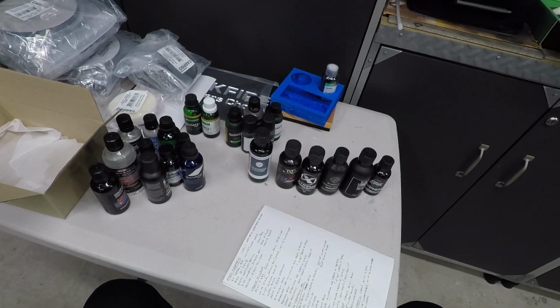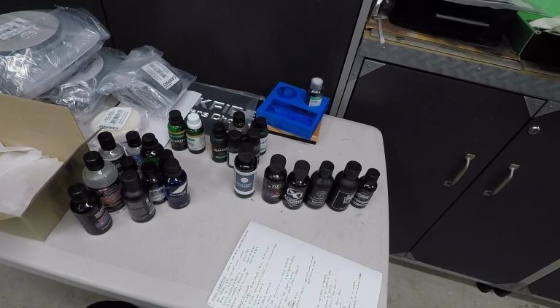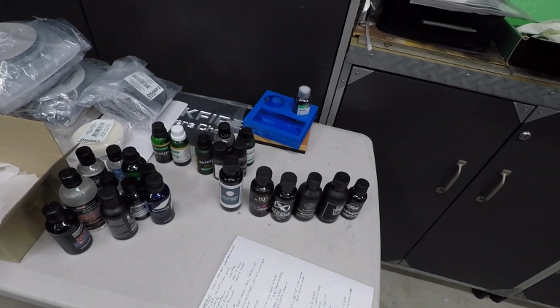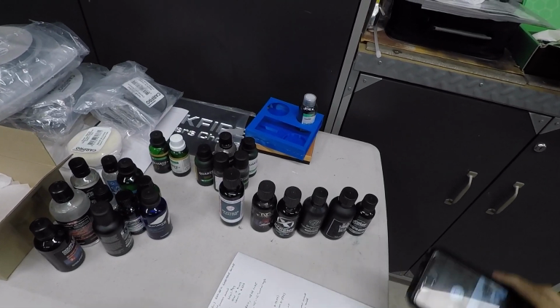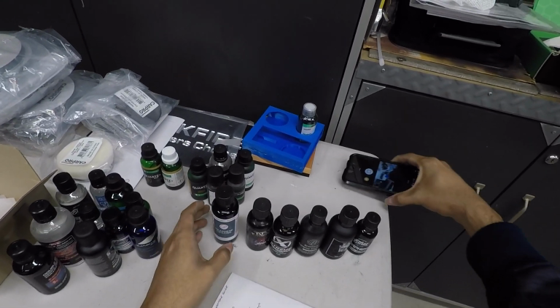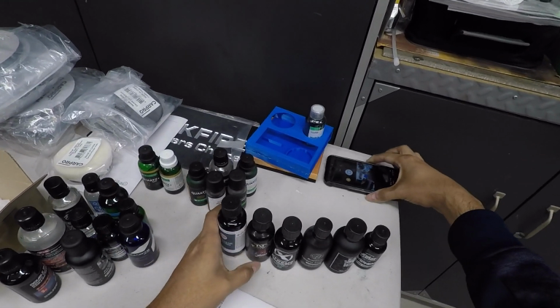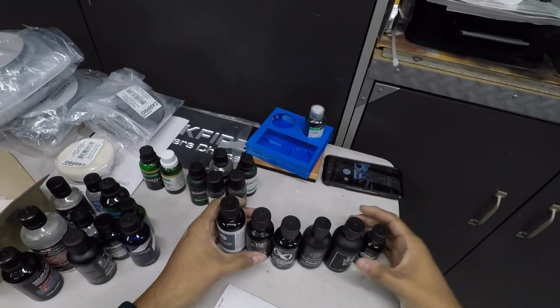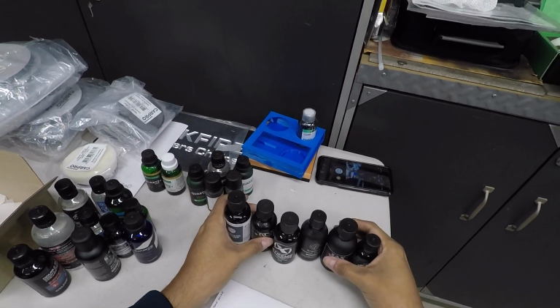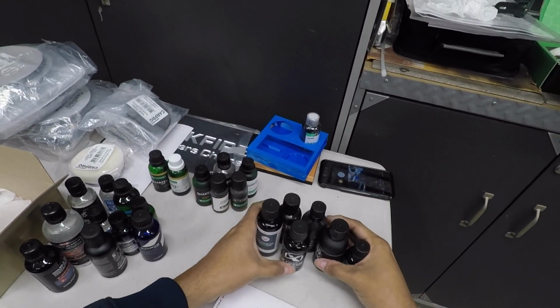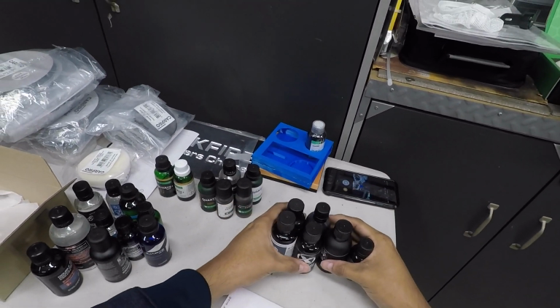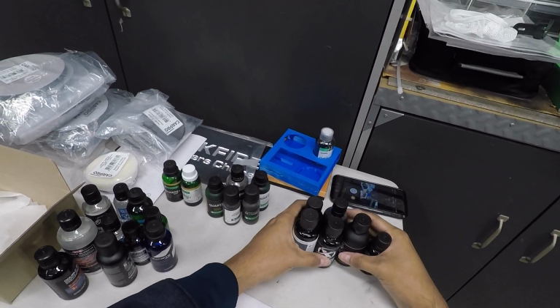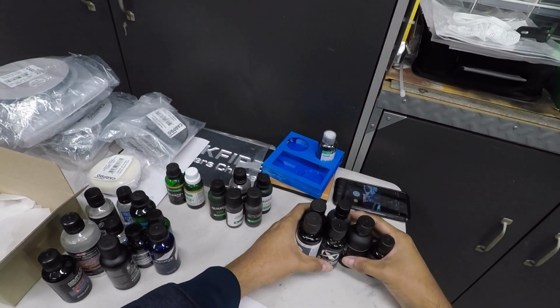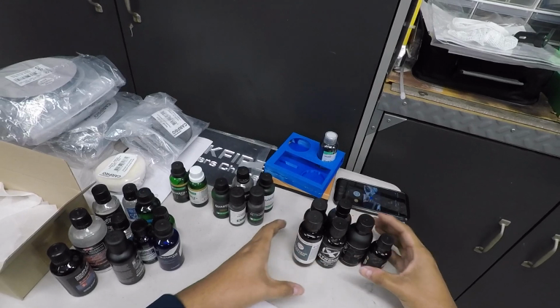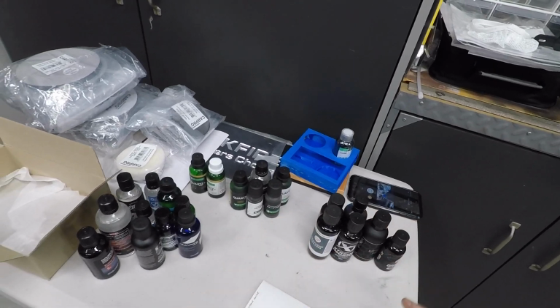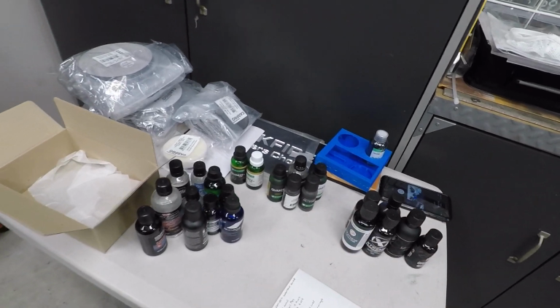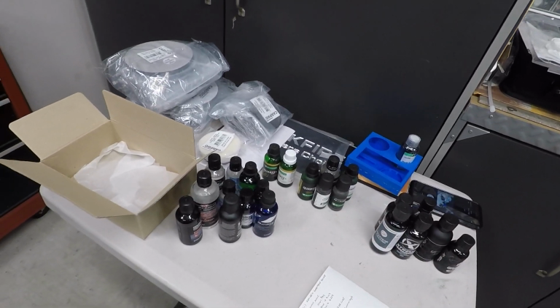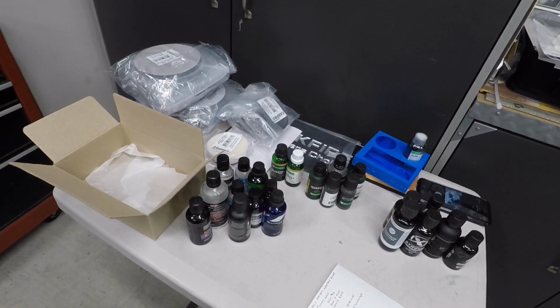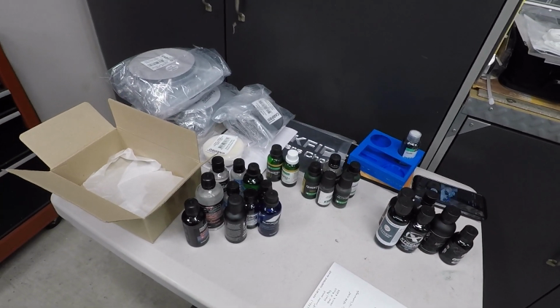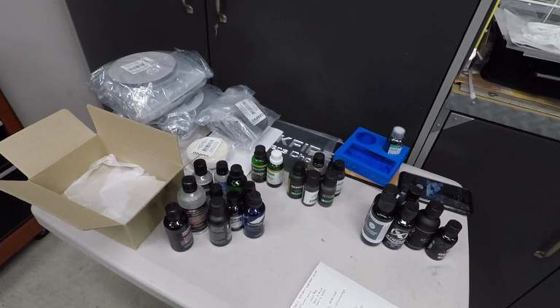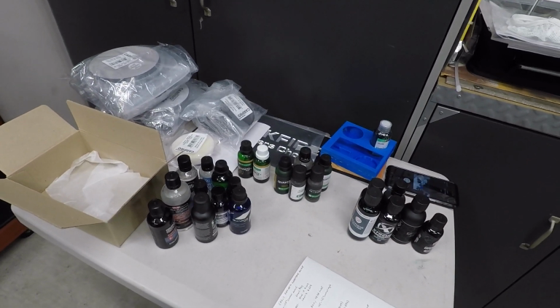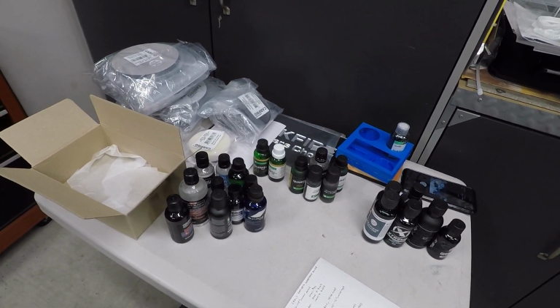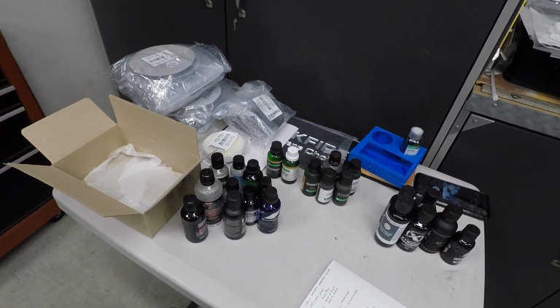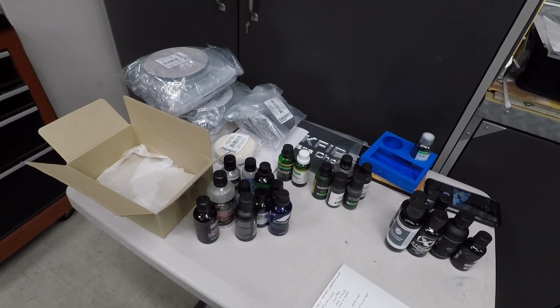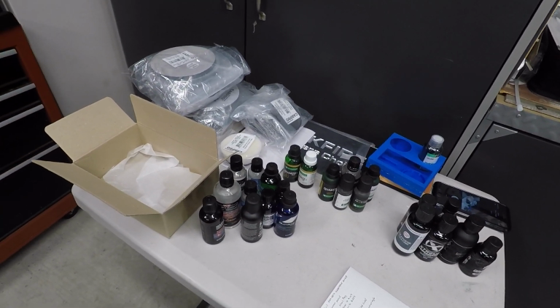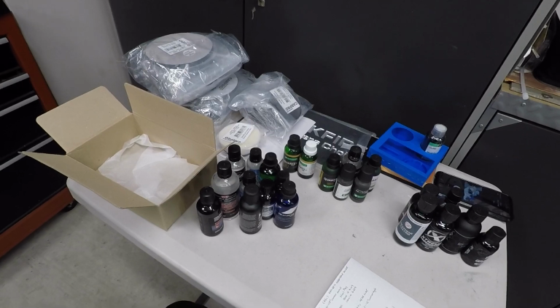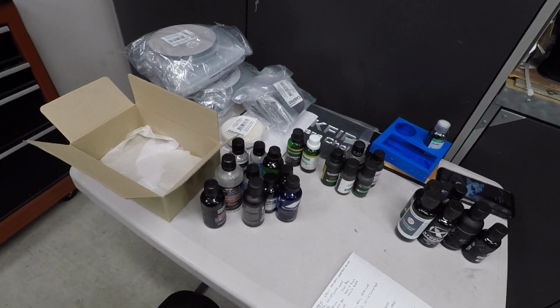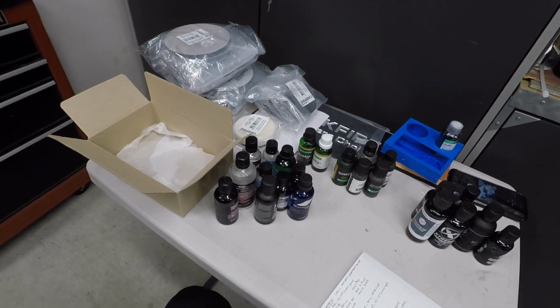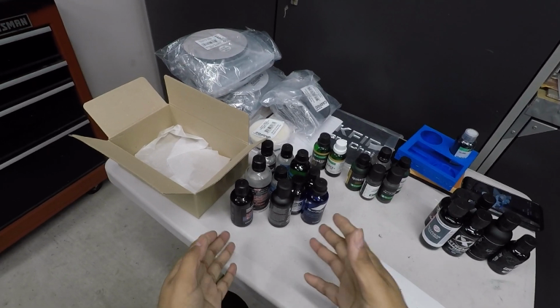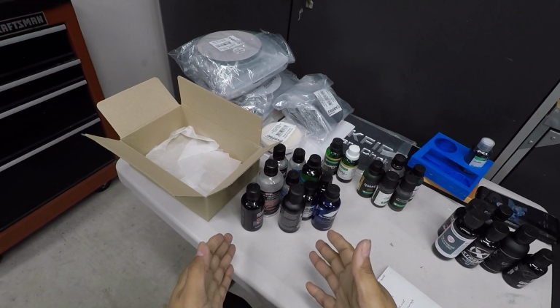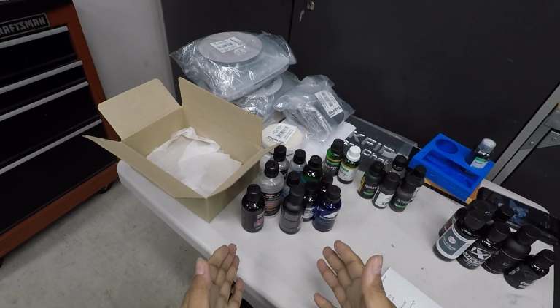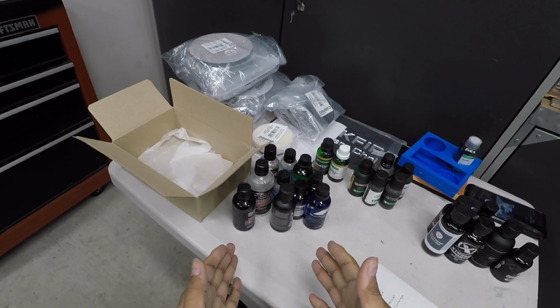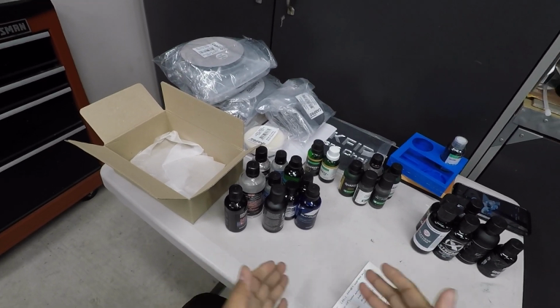Welcome back everyone. I just wanted to catch you up on what we're going to do for the 2021 coating test. I purchased a bunch of coatings to try out on the paint.